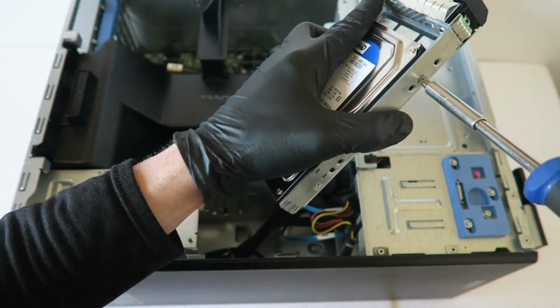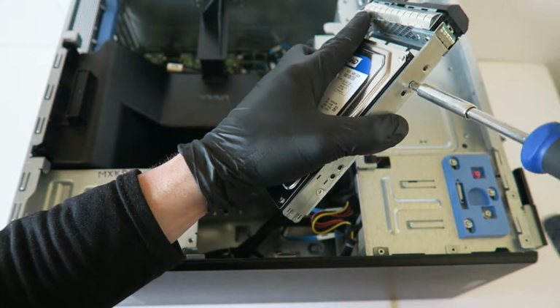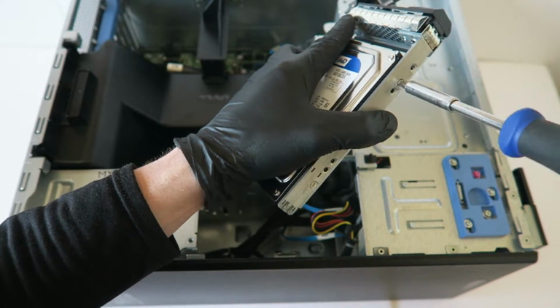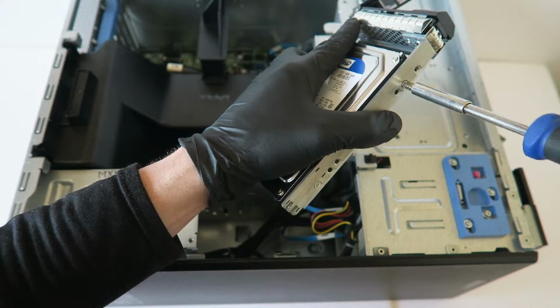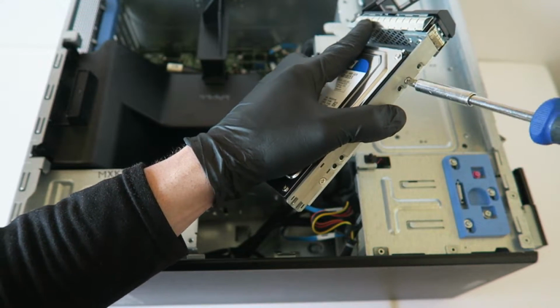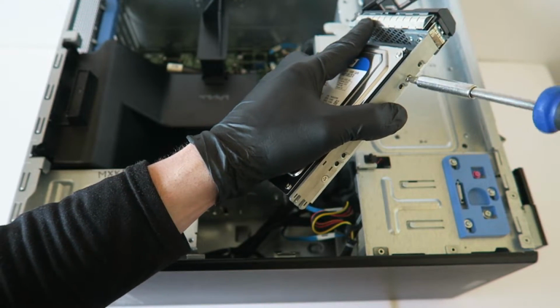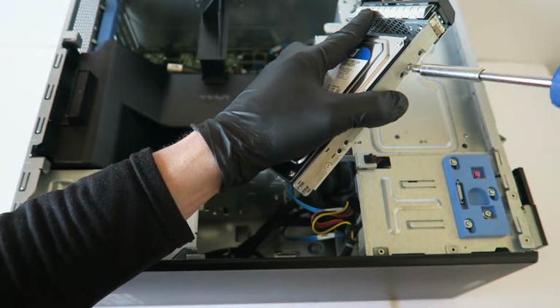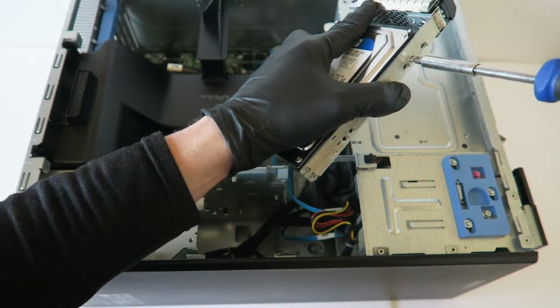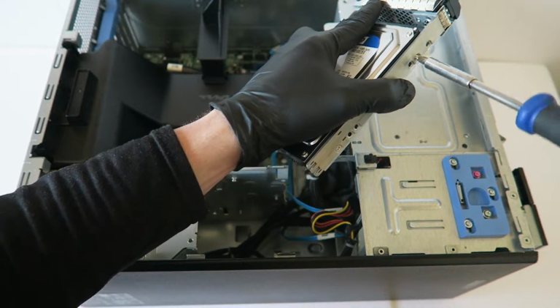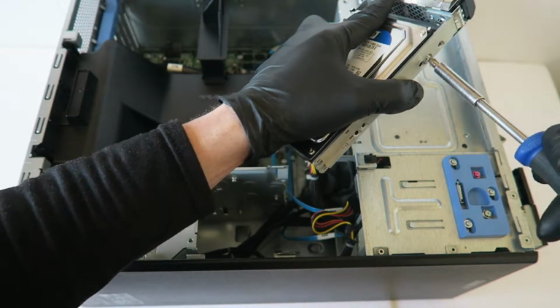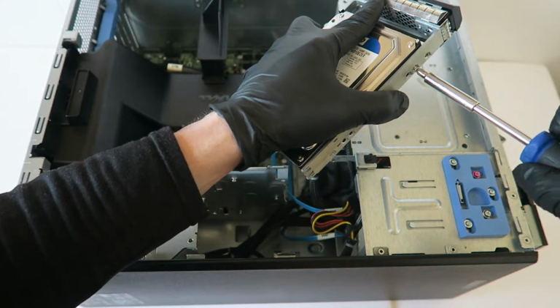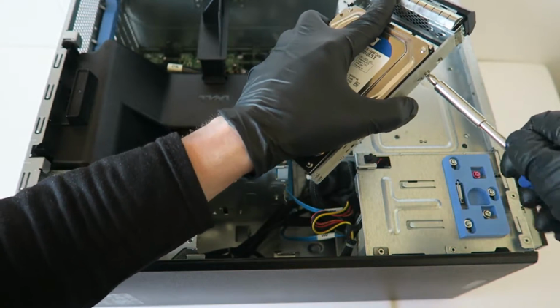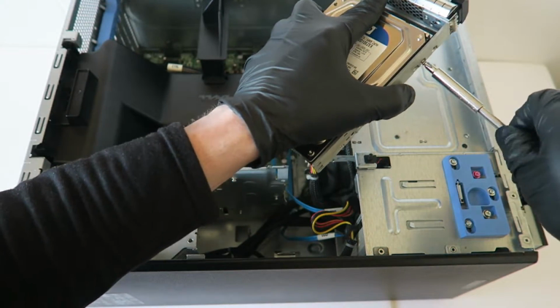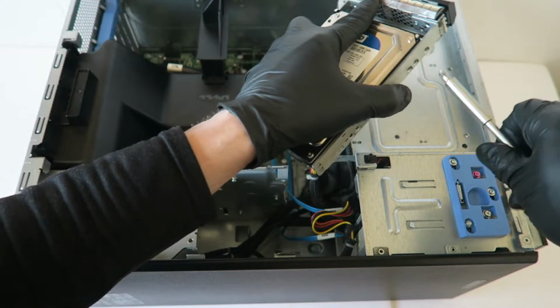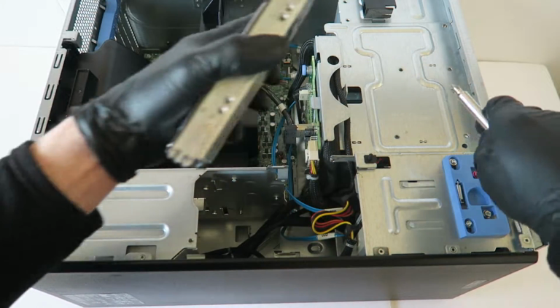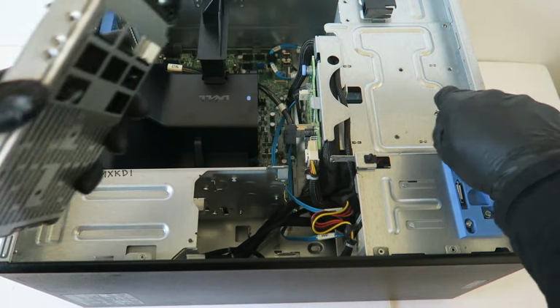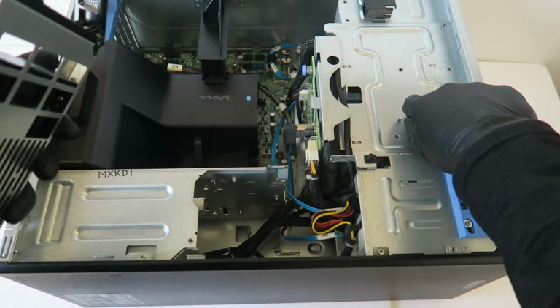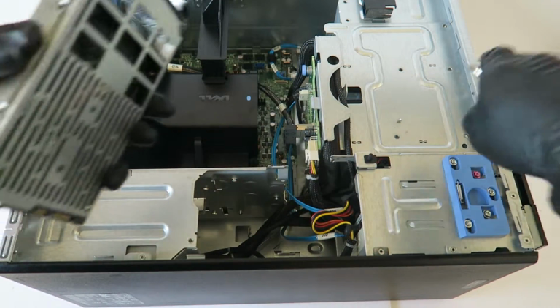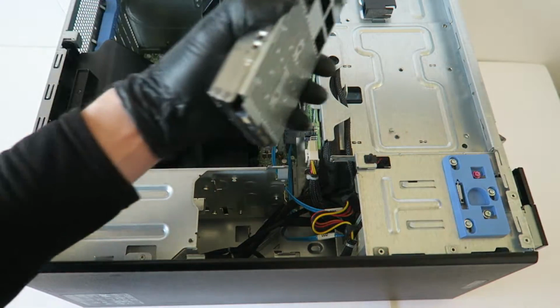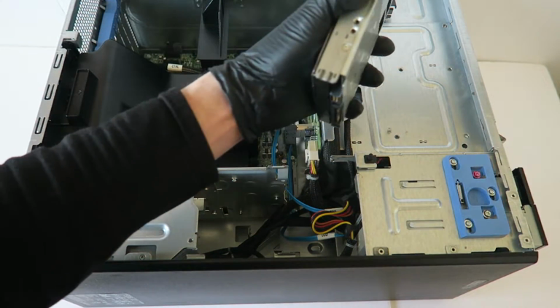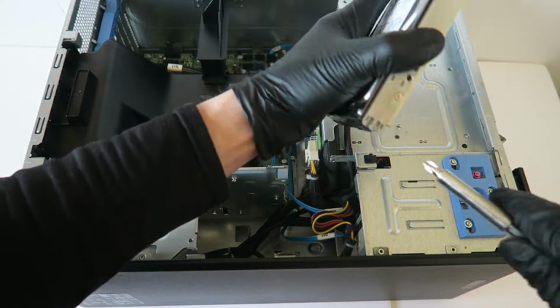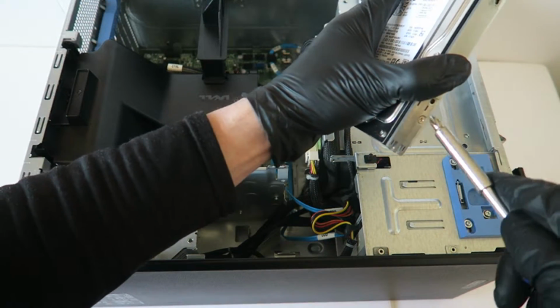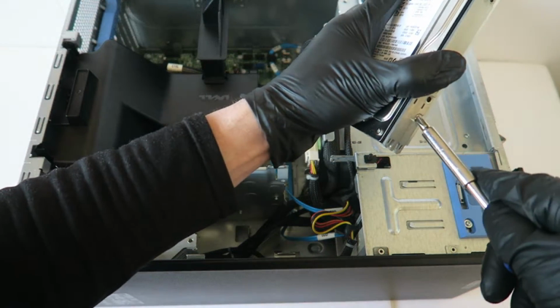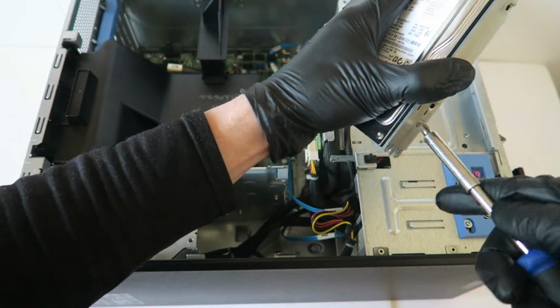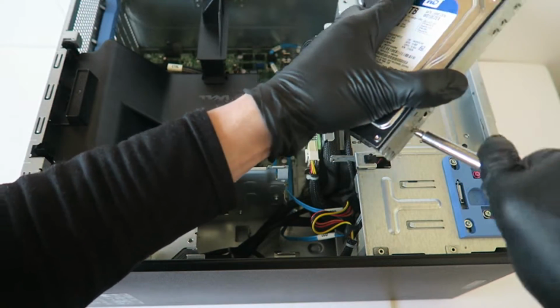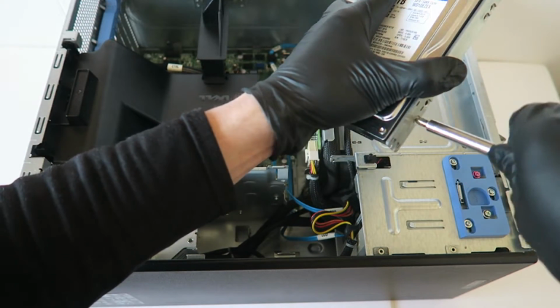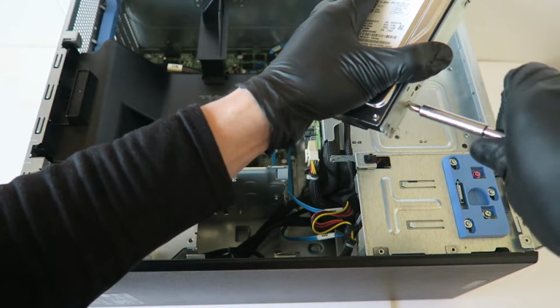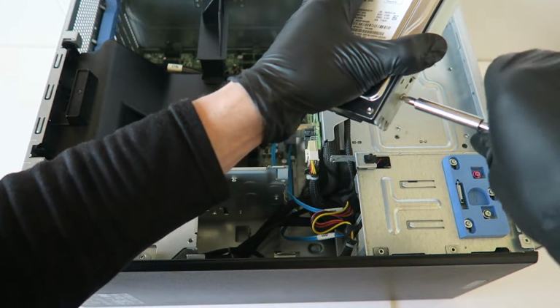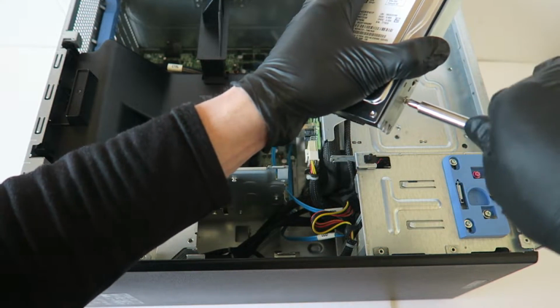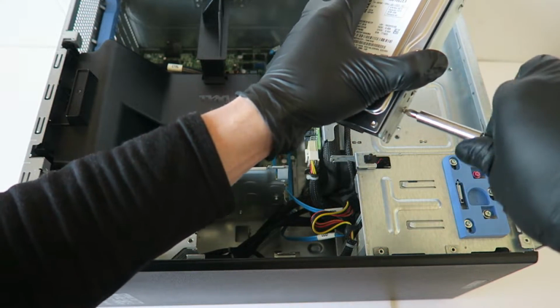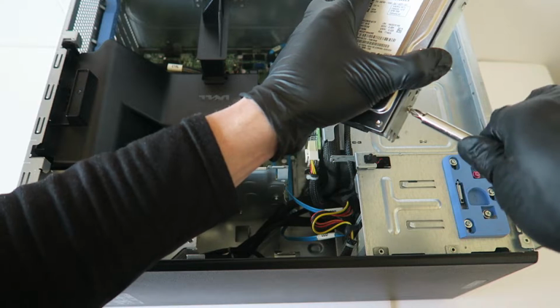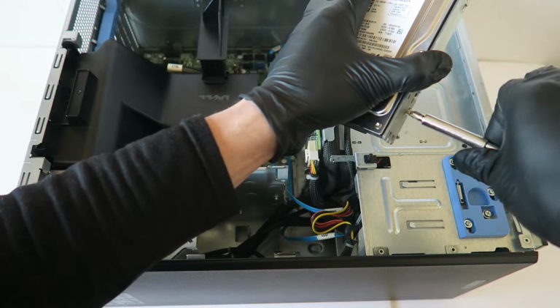Now to remove the three and a half inch hard drive you just have to use a Phillips head screwdriver — it's got two screws on each side.